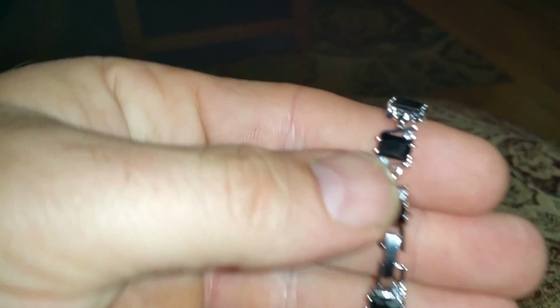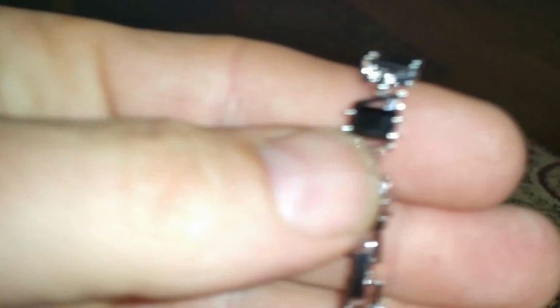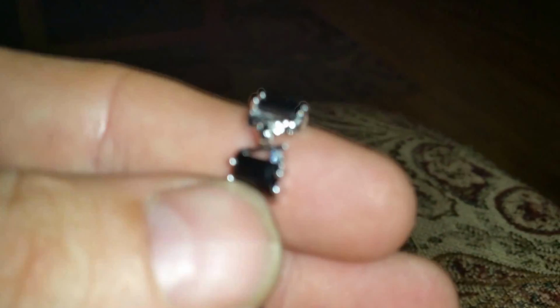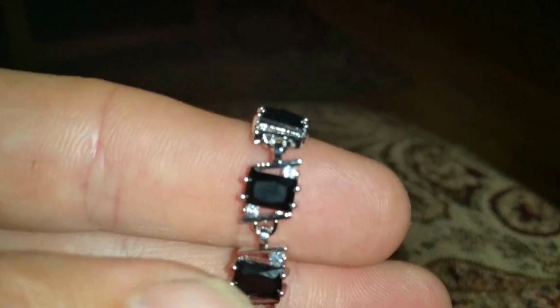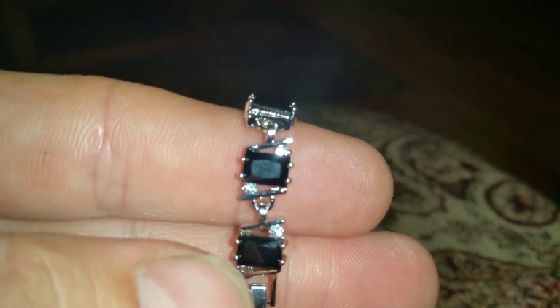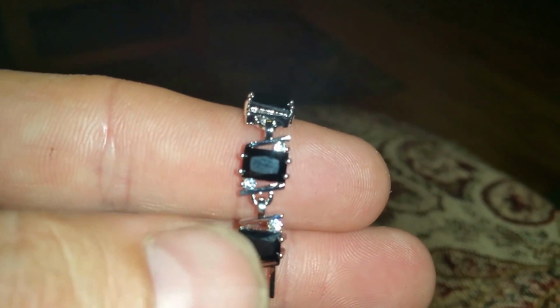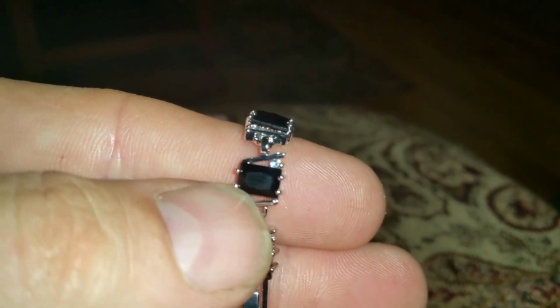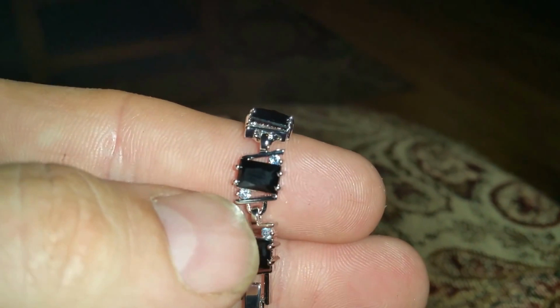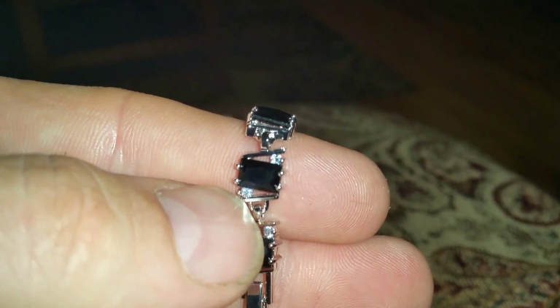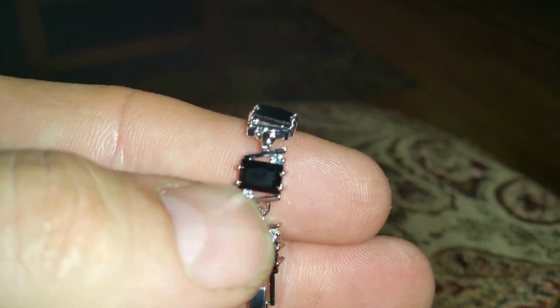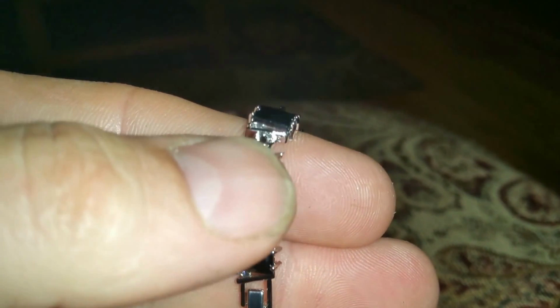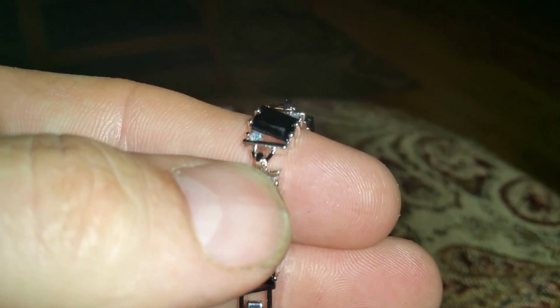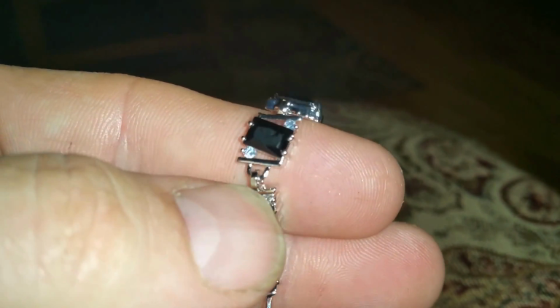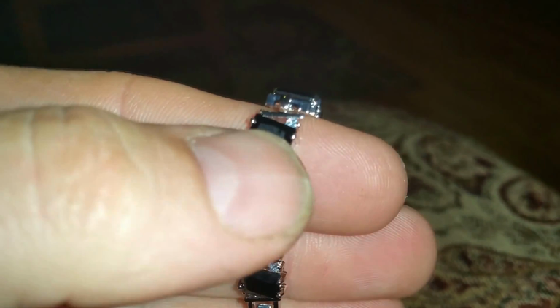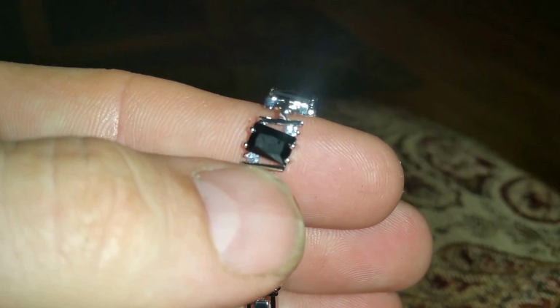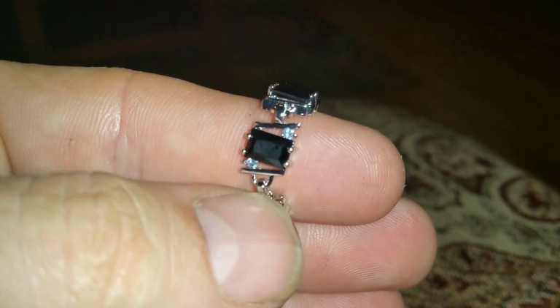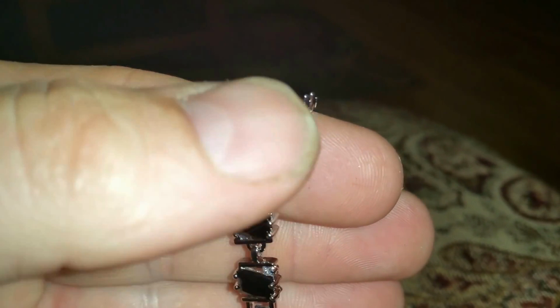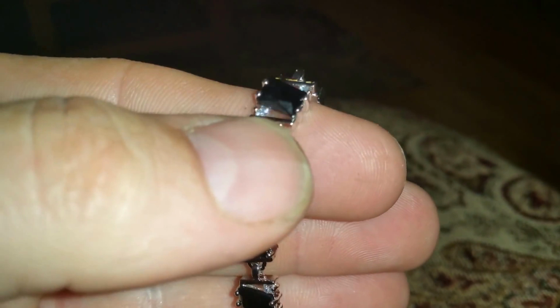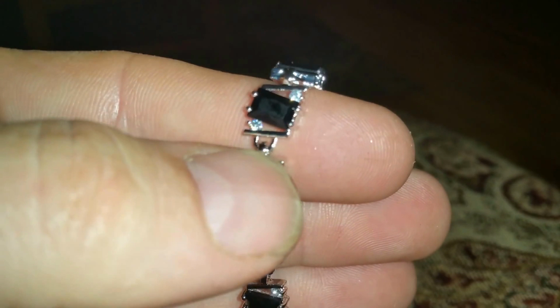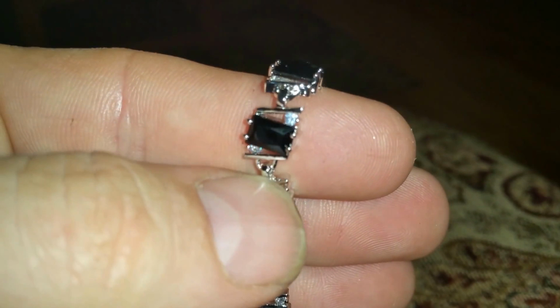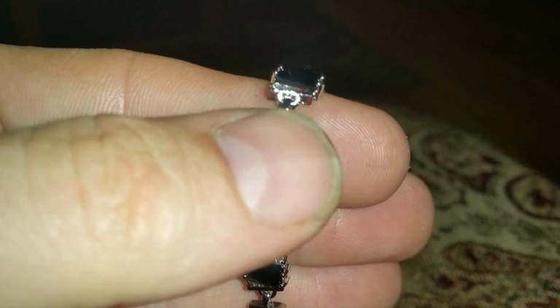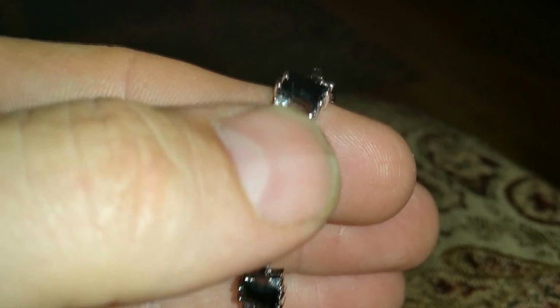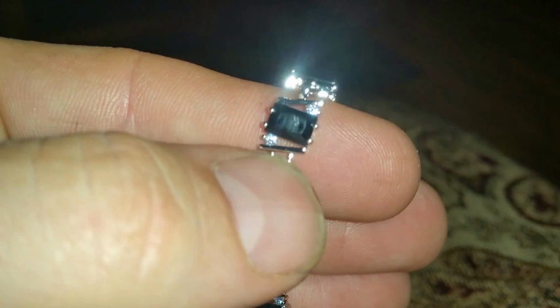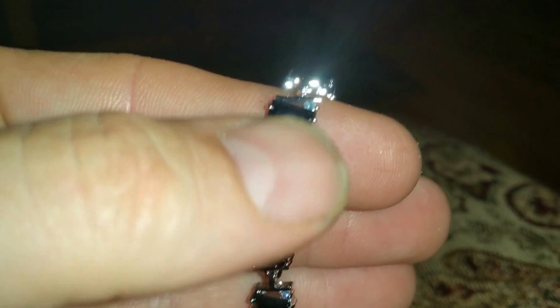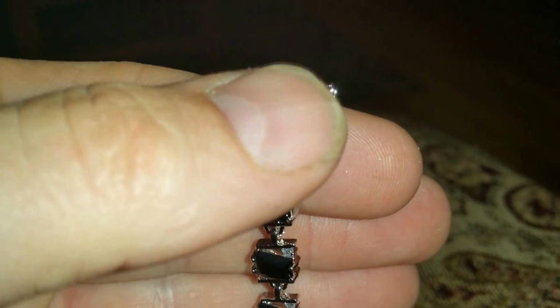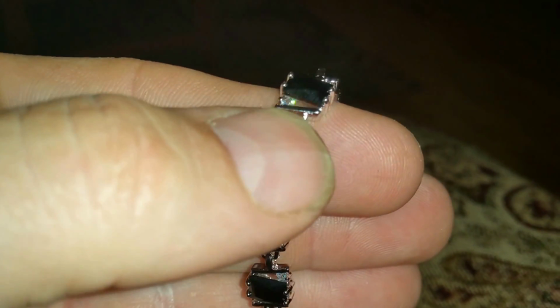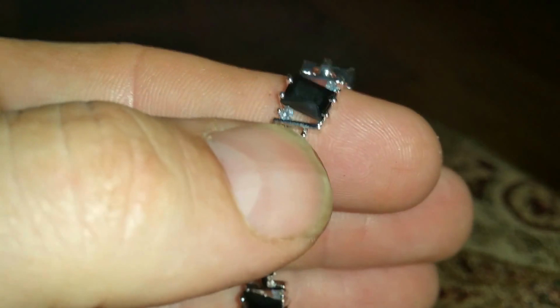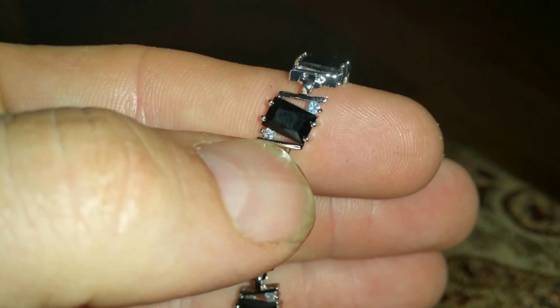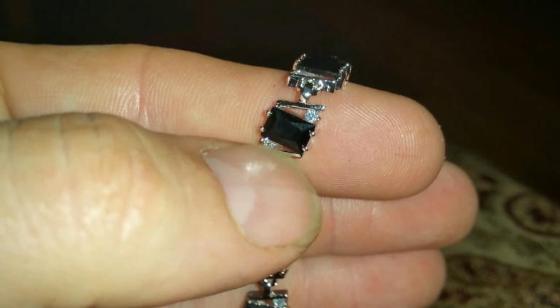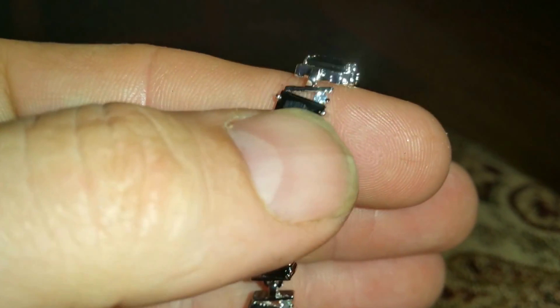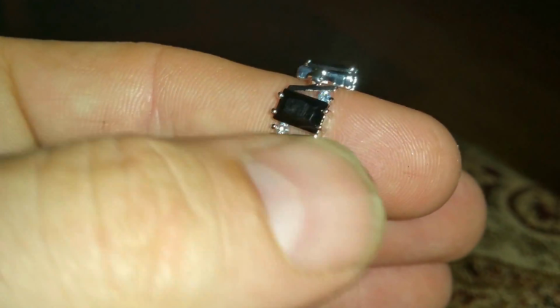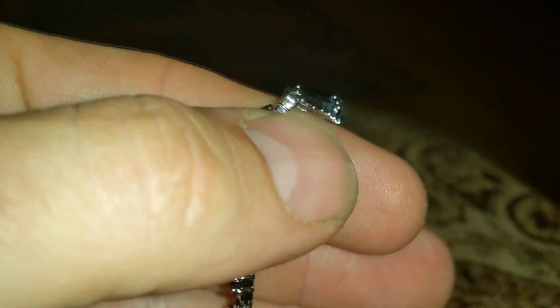I want to tell you it's a really good looking bracelet. These little stones look really nice — it really looks like a real high quality bracelet, and at the price point they're looking at, you can't beat it.